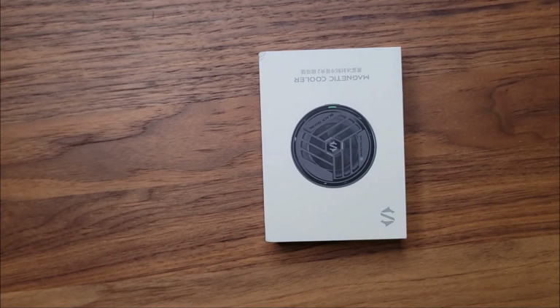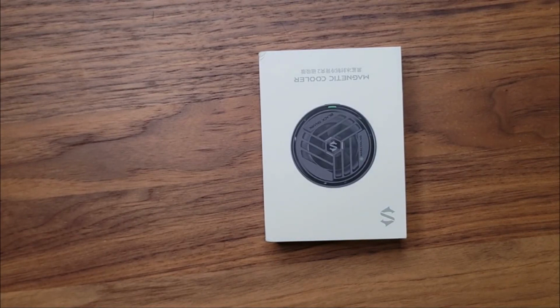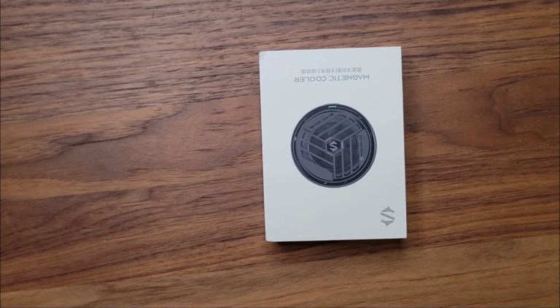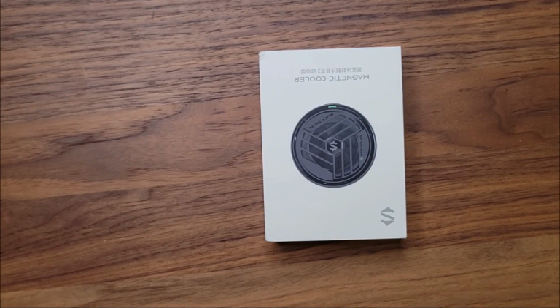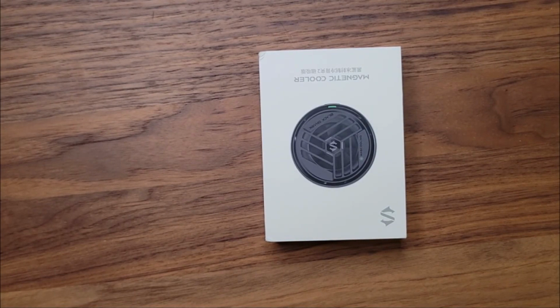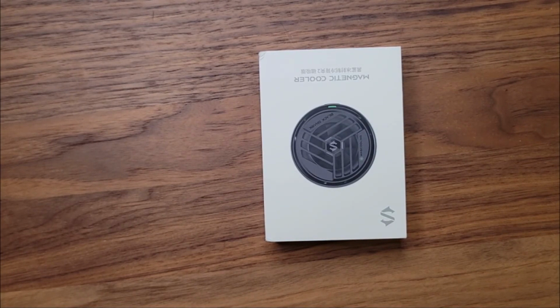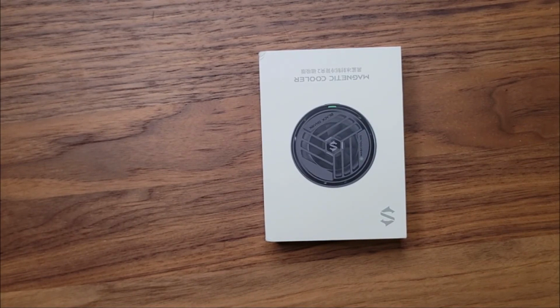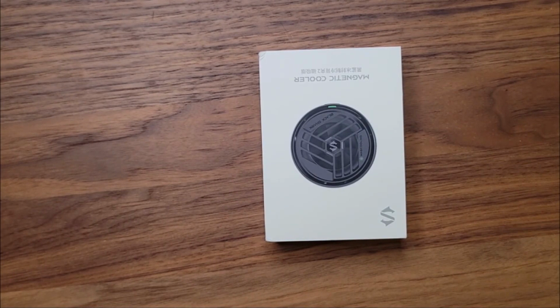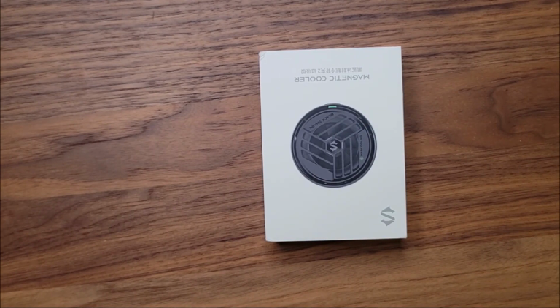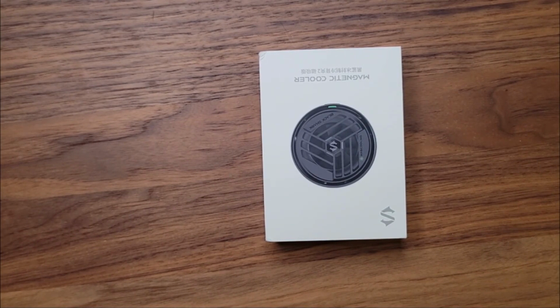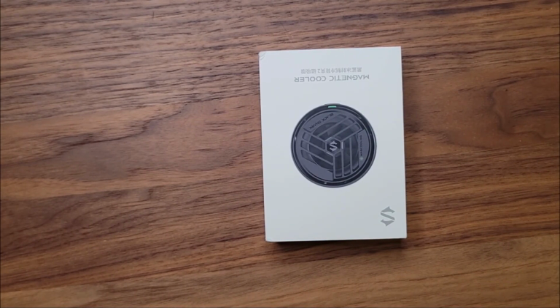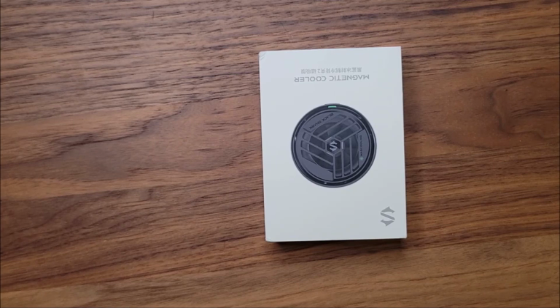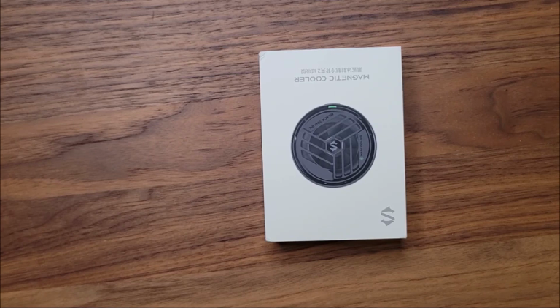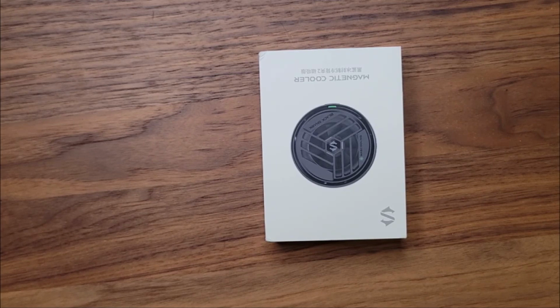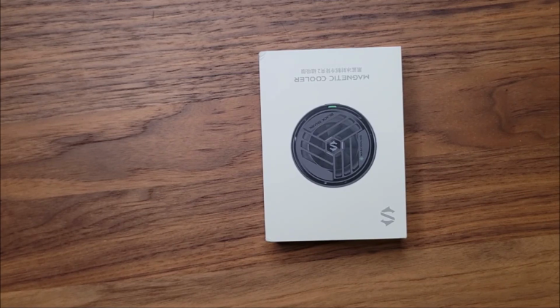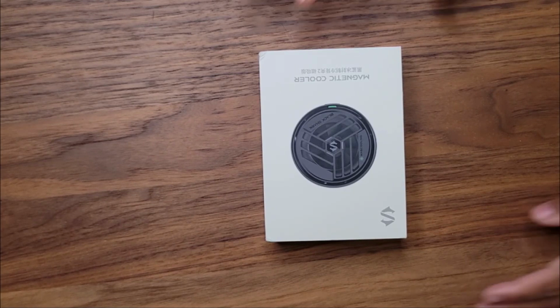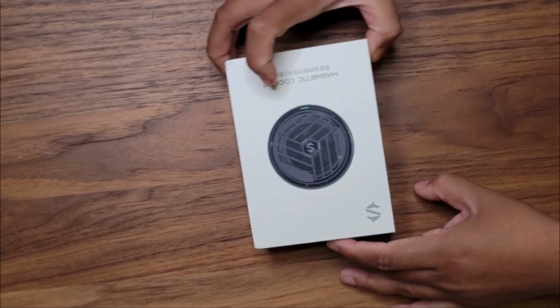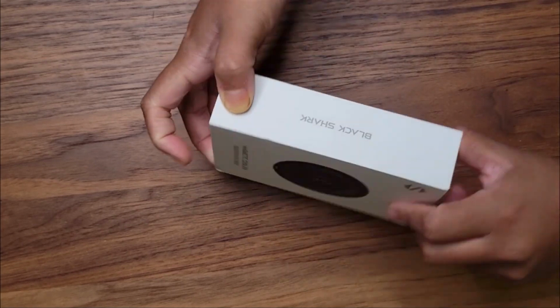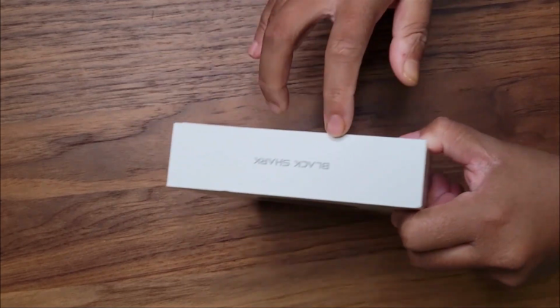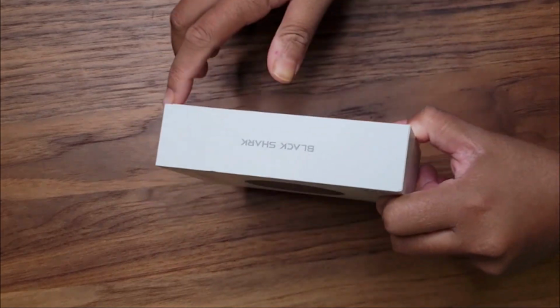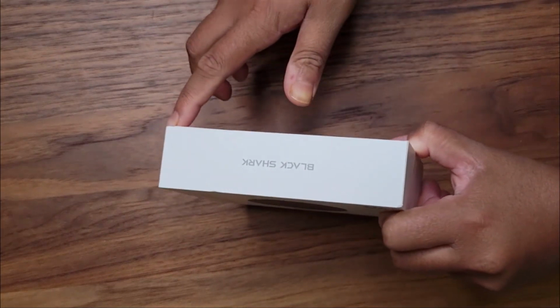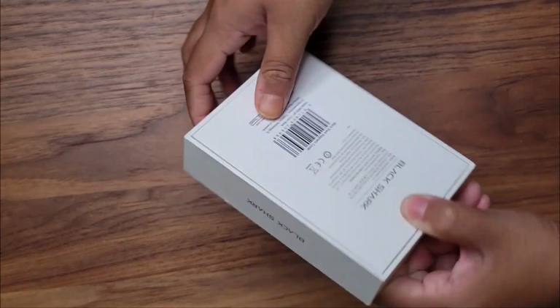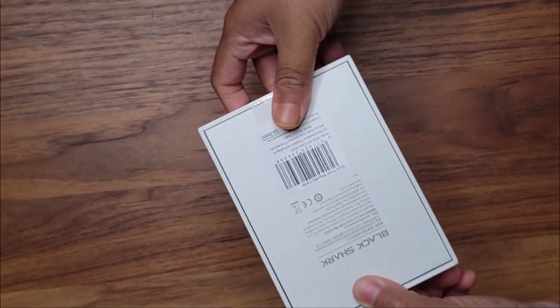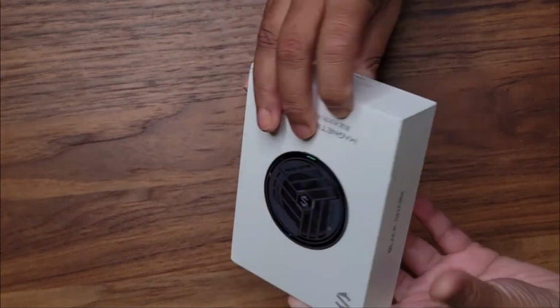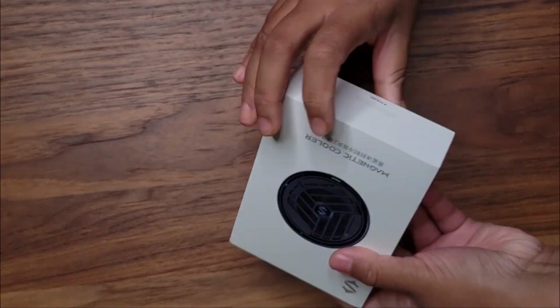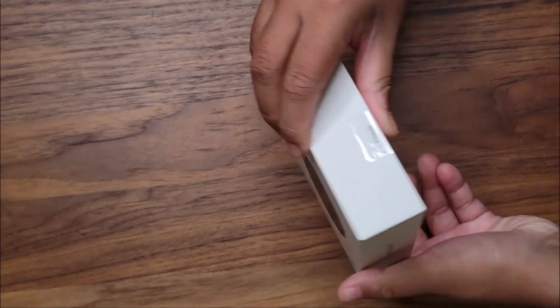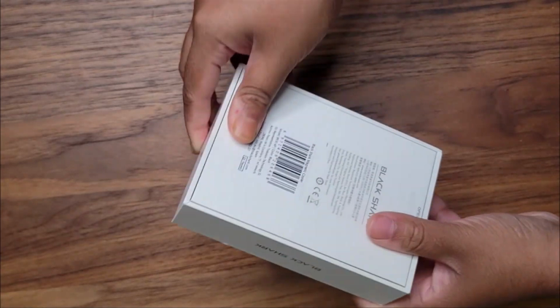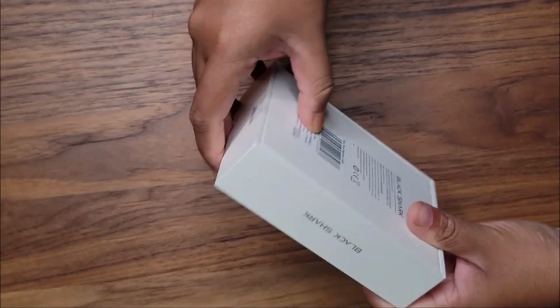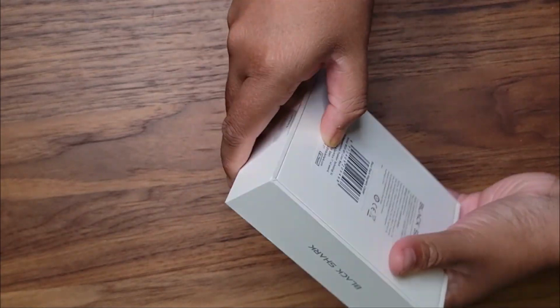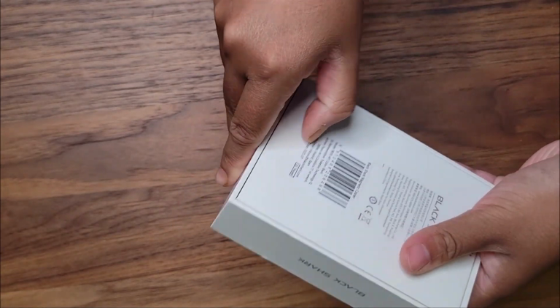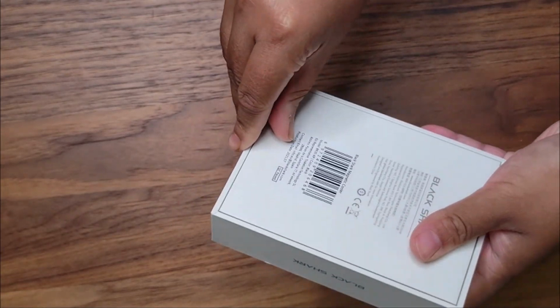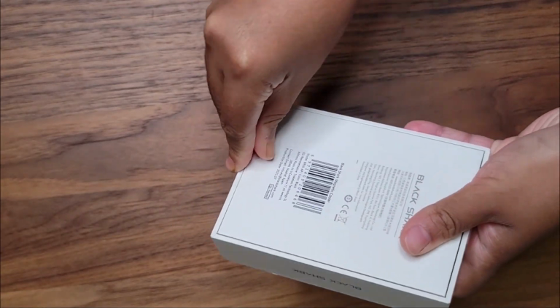Hi everyone, today we're going to be looking at a magnetic cooler by Black Shark. Let's open this up and see what it looks like.